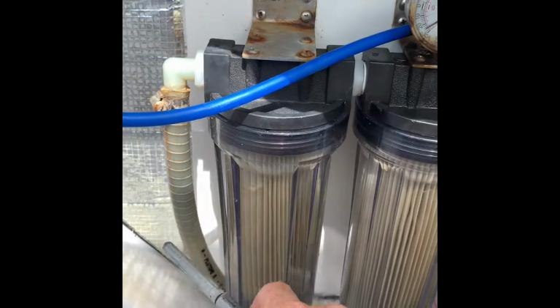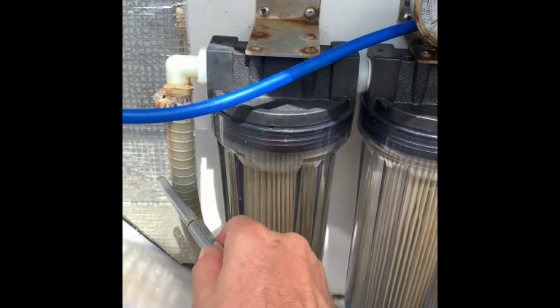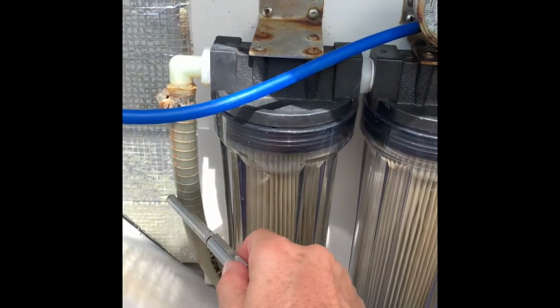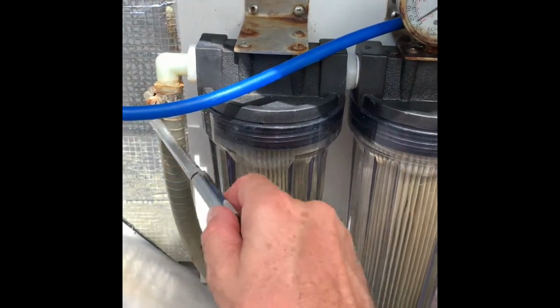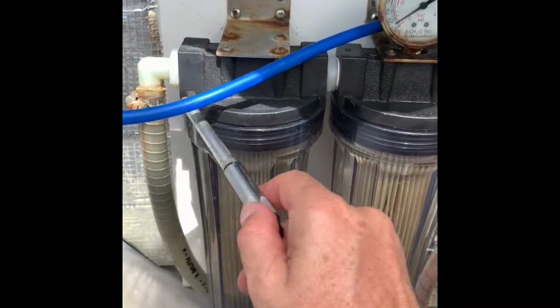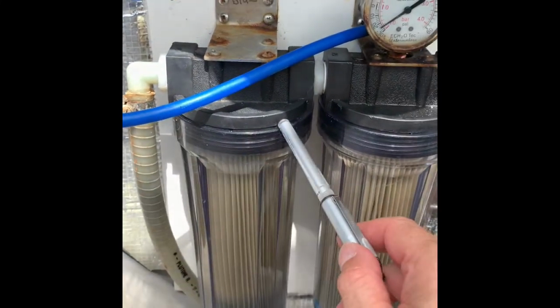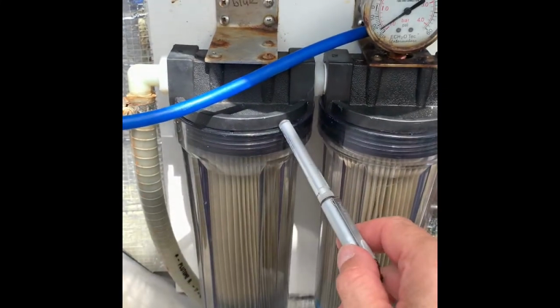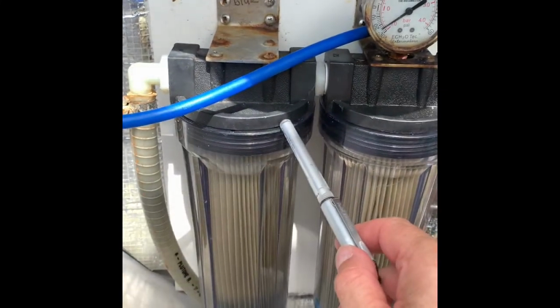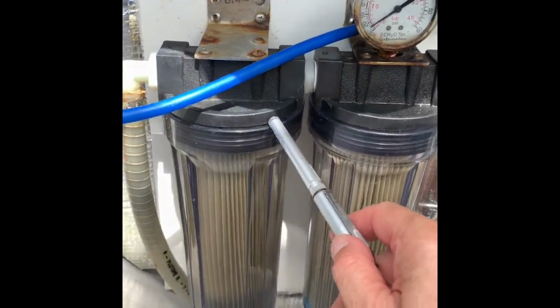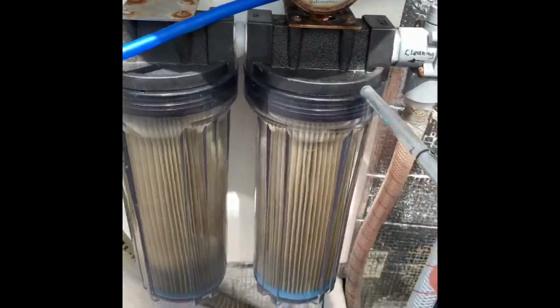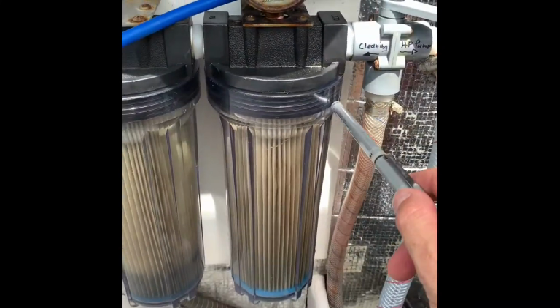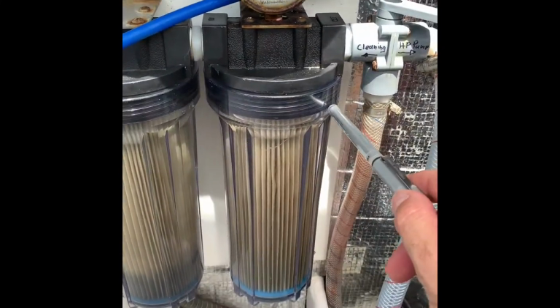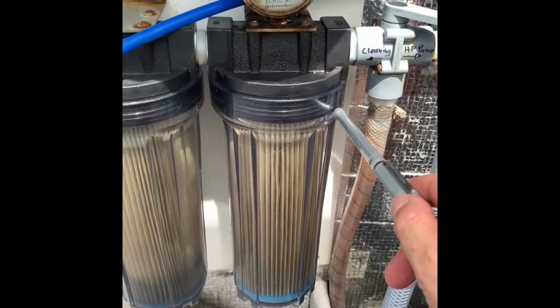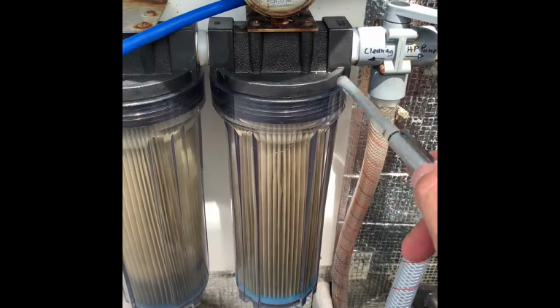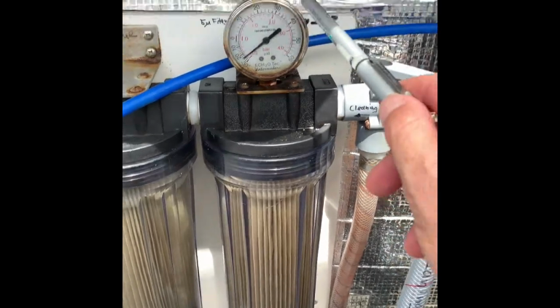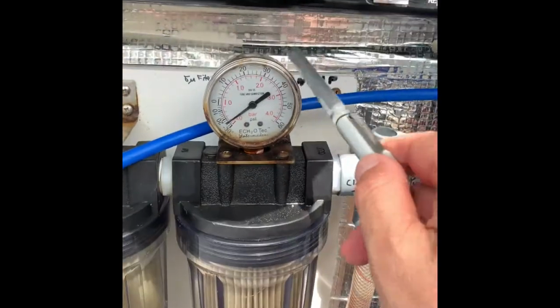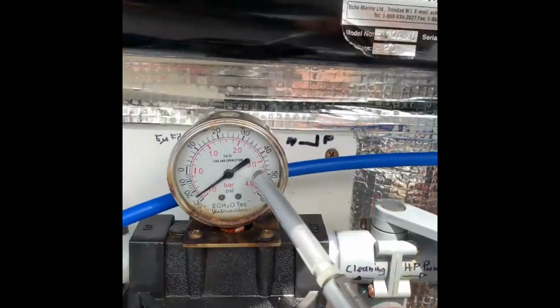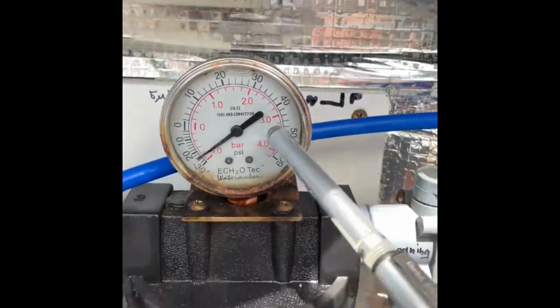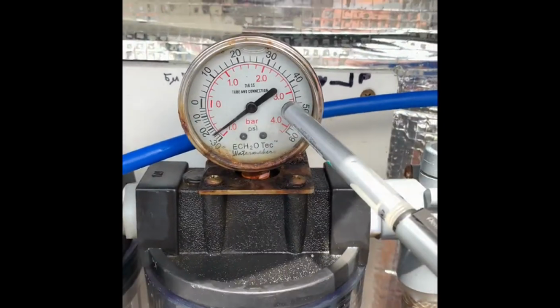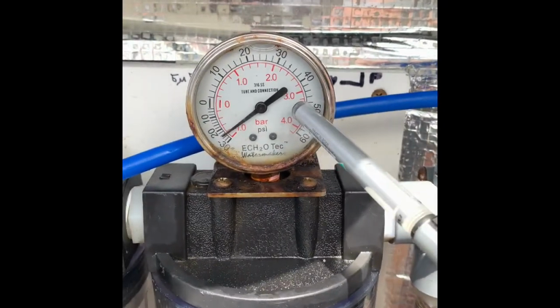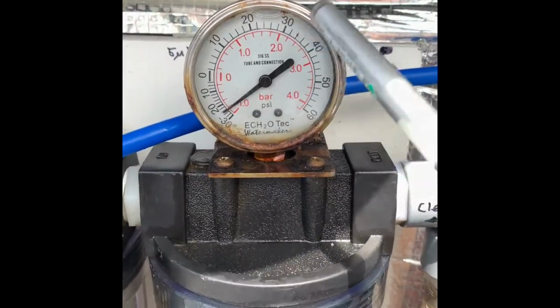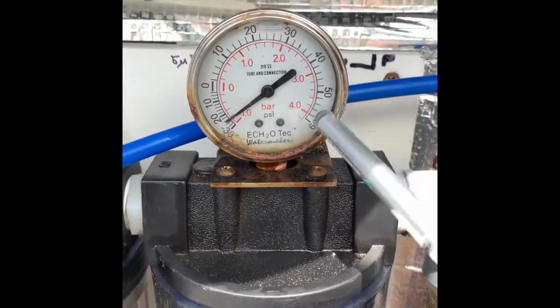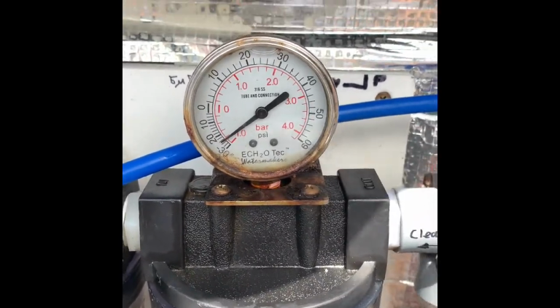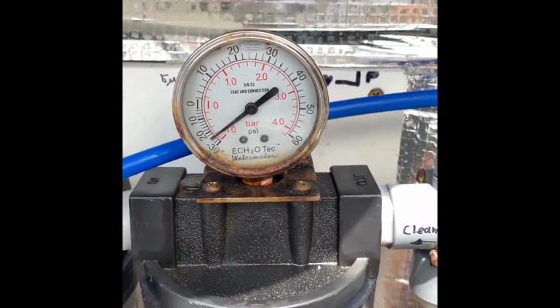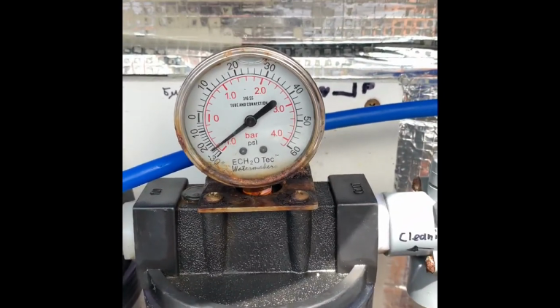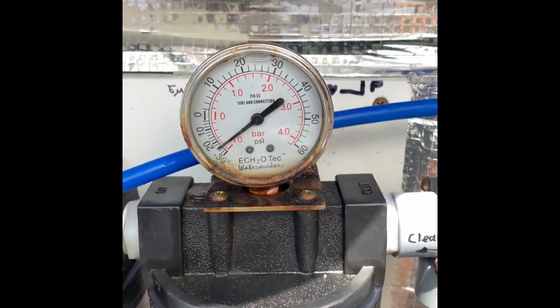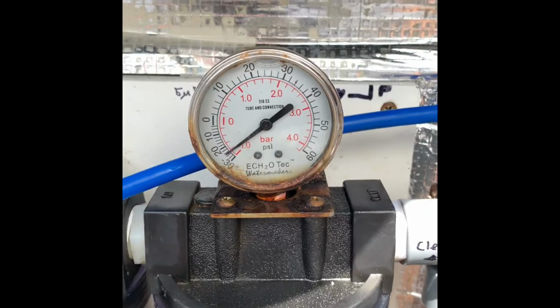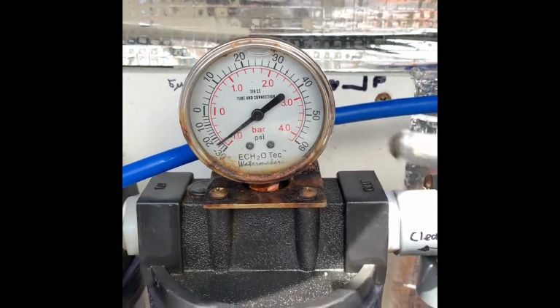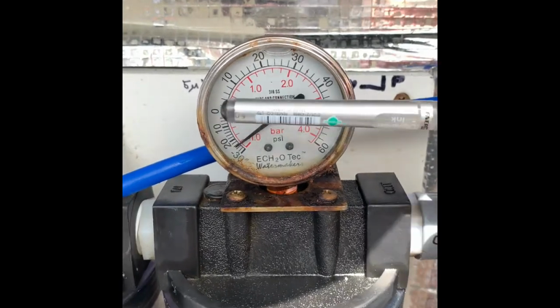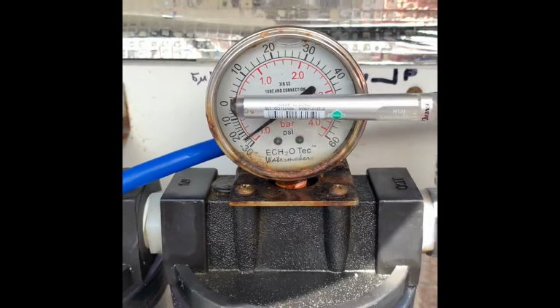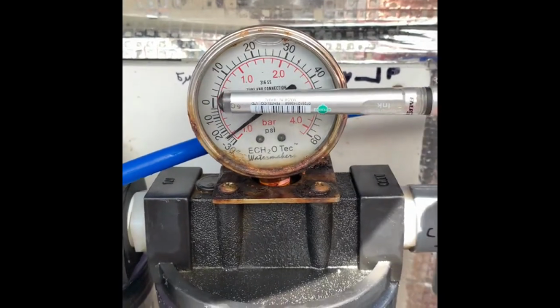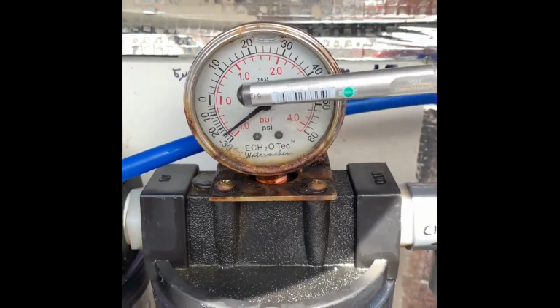From the booster pump, it goes through the 20 micron filter to the five micron filter. We have a little pressure indication here — this one I need to replace, it's broken. It should show zero.